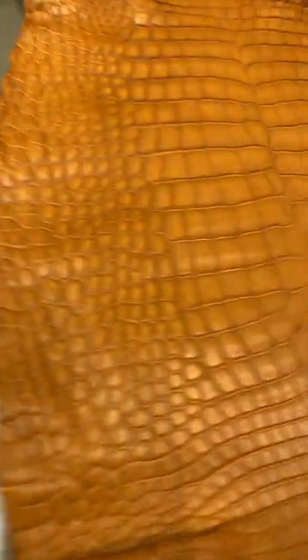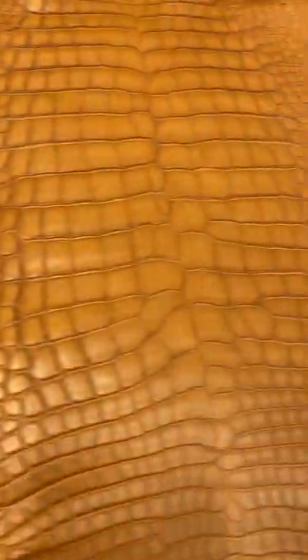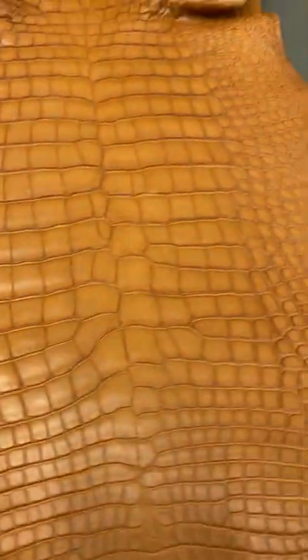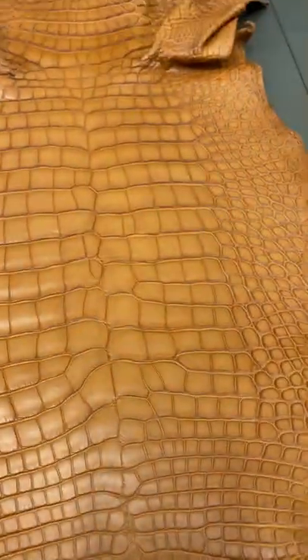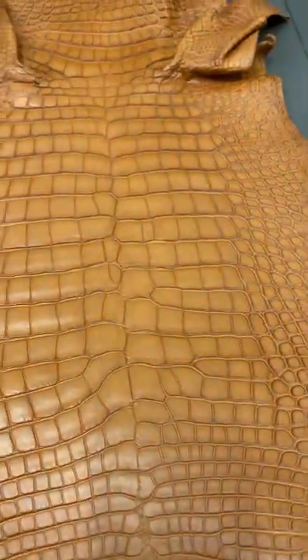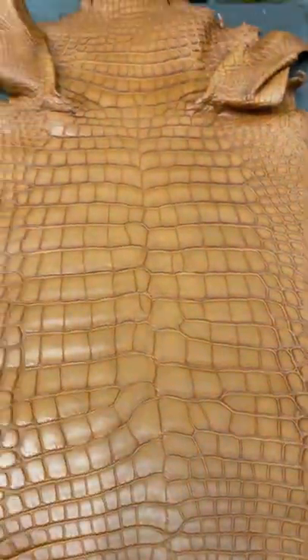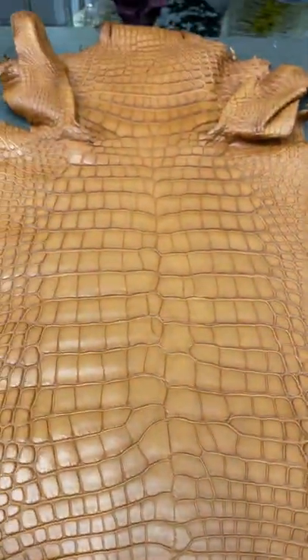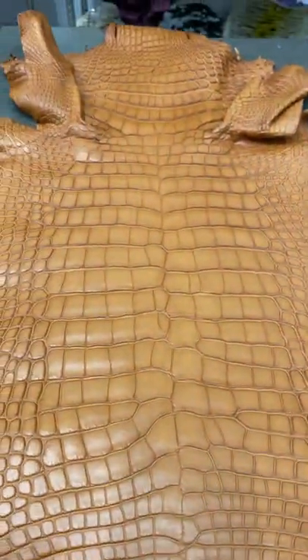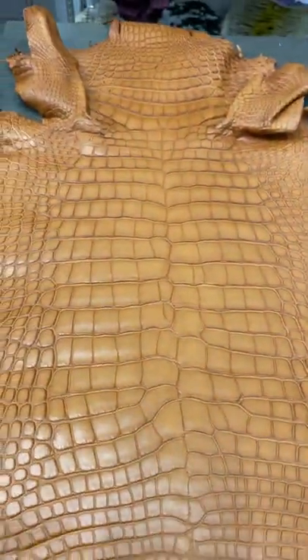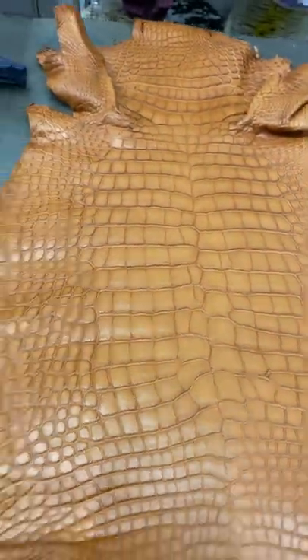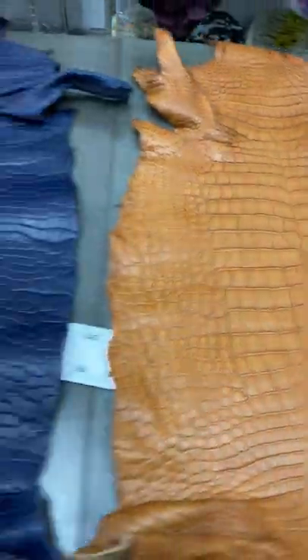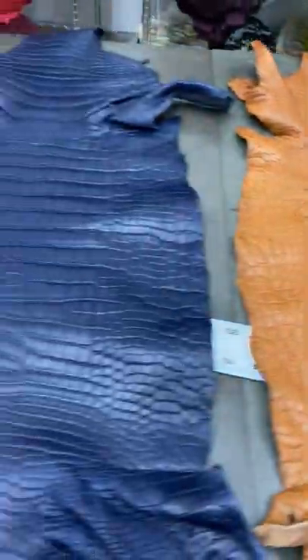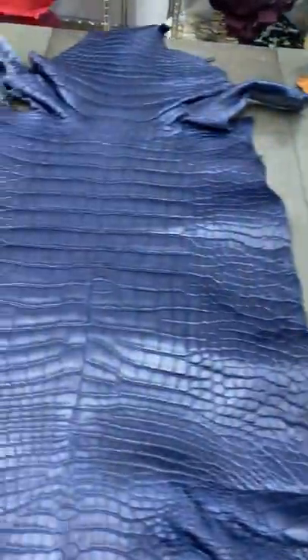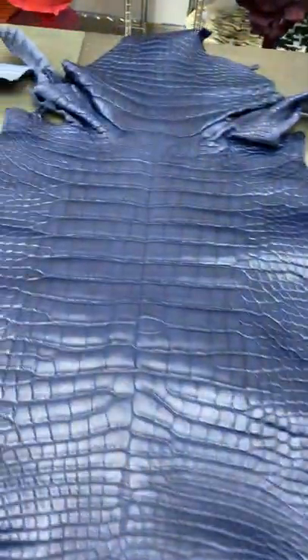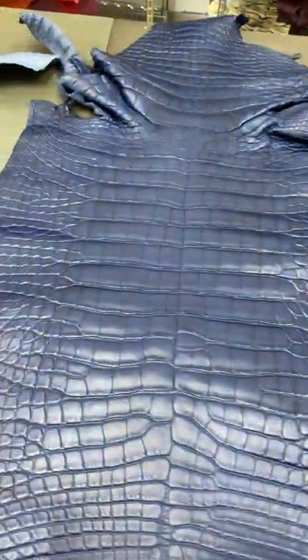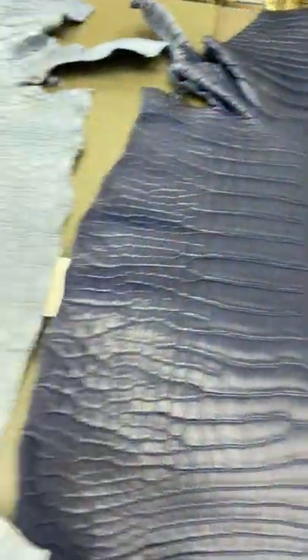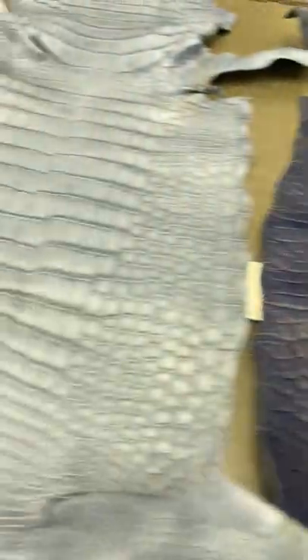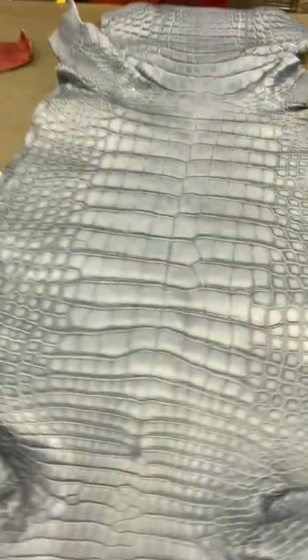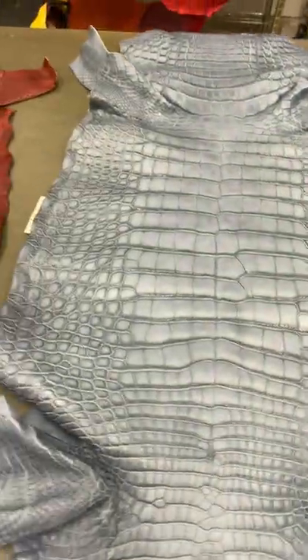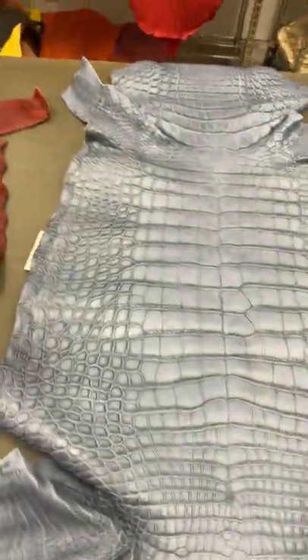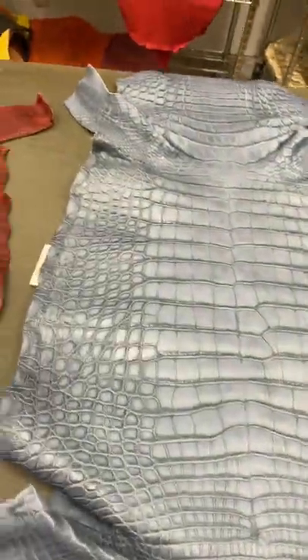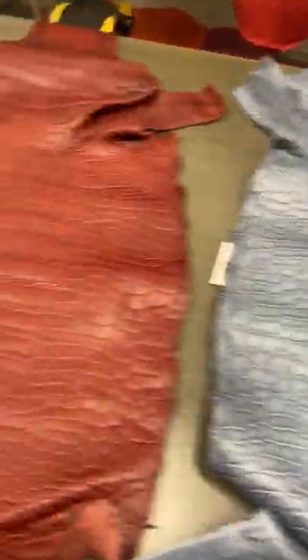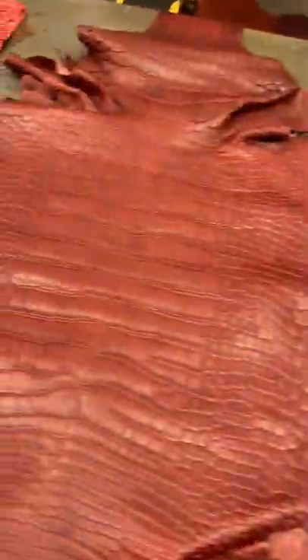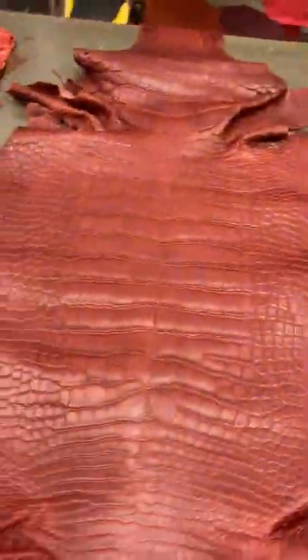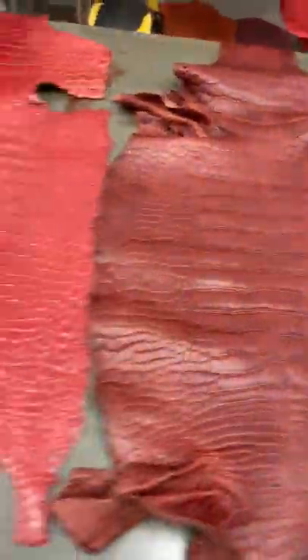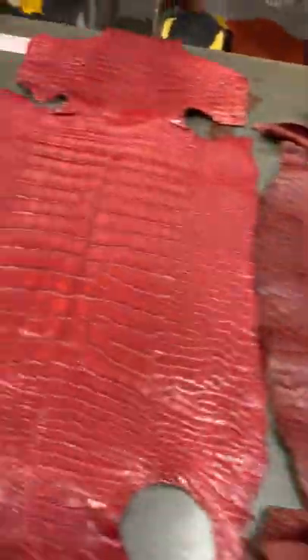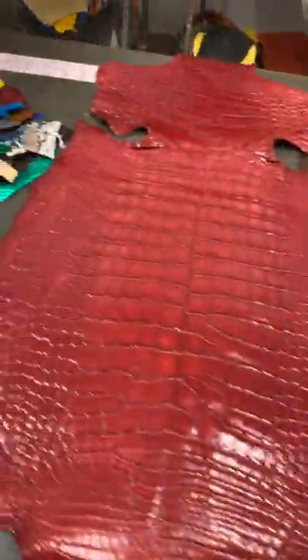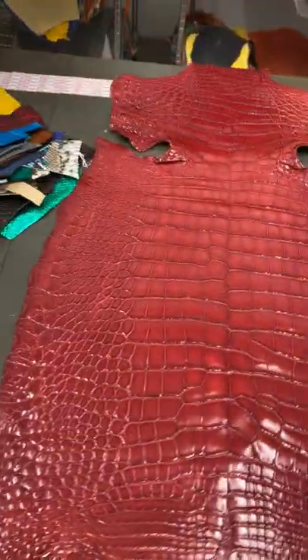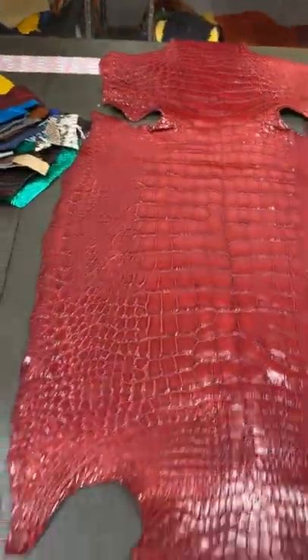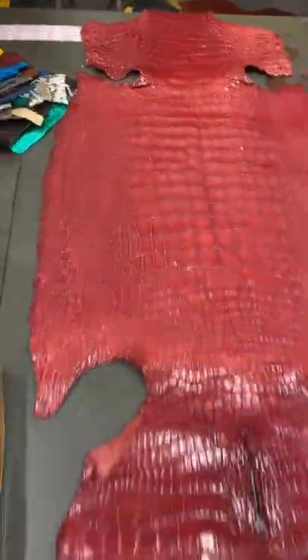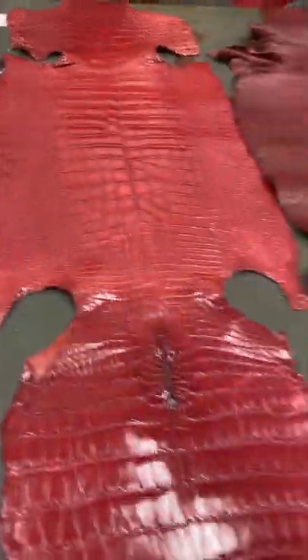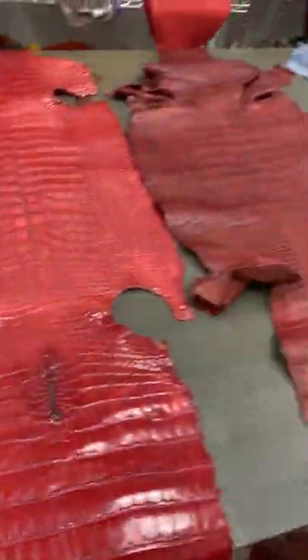This has got to be like one of the best cognac hides I've seen in a while. Currently about five skins per color, but we can always produce more.